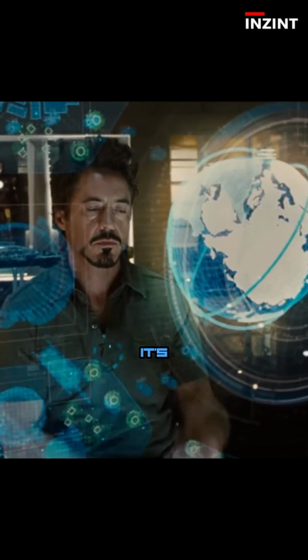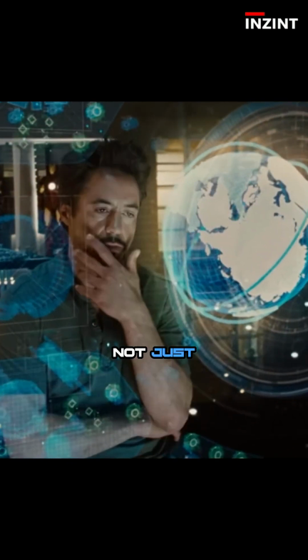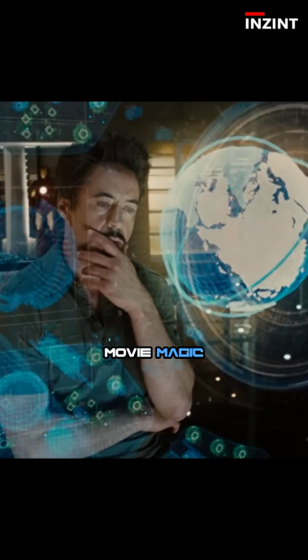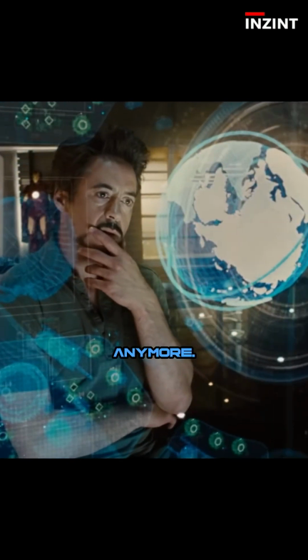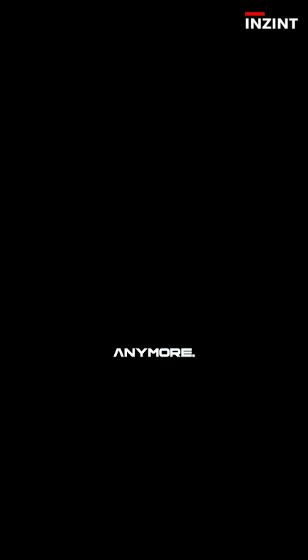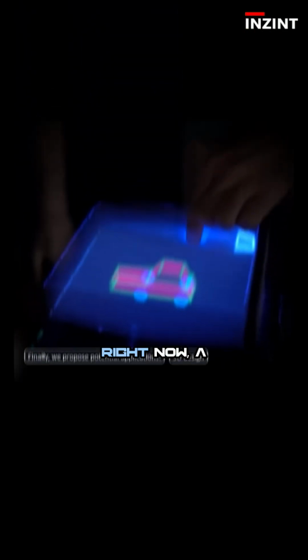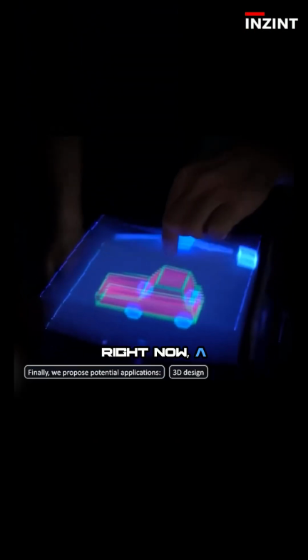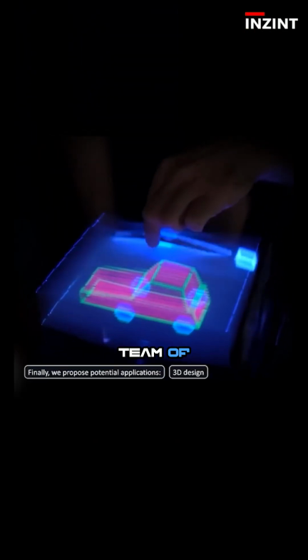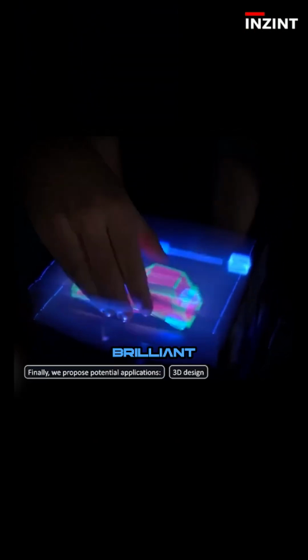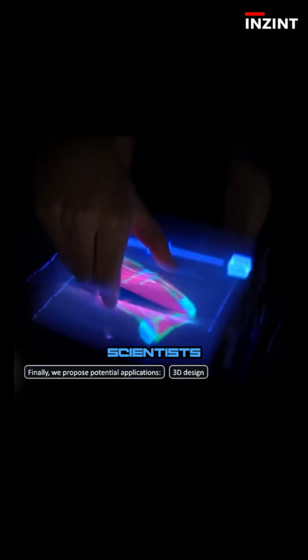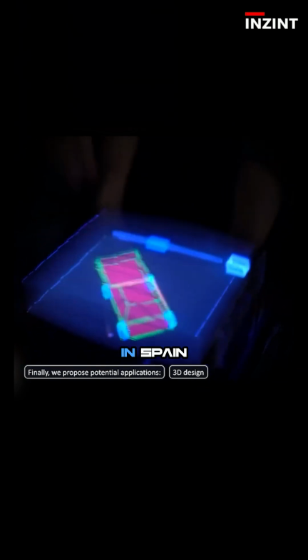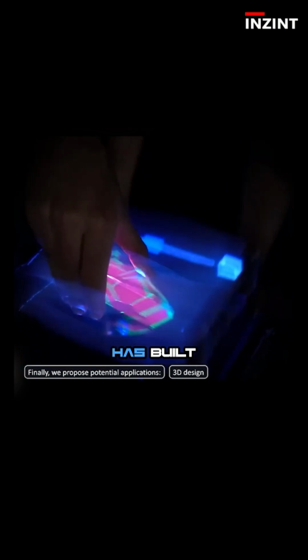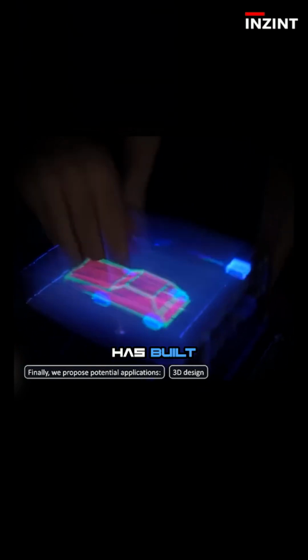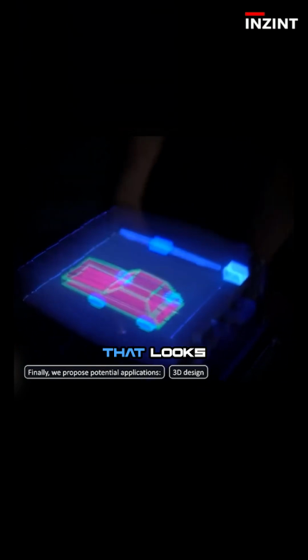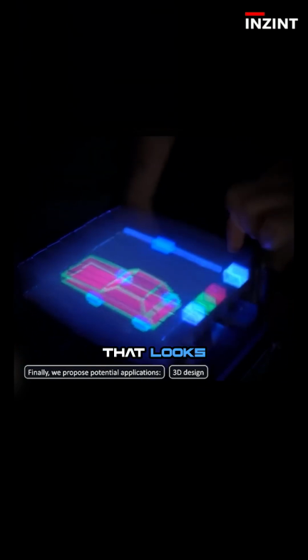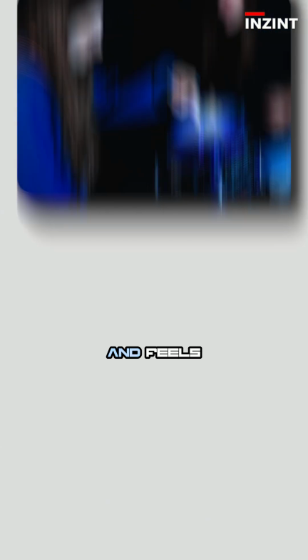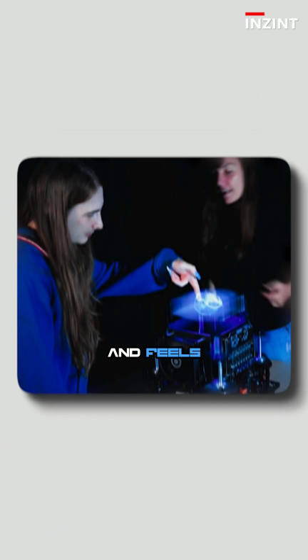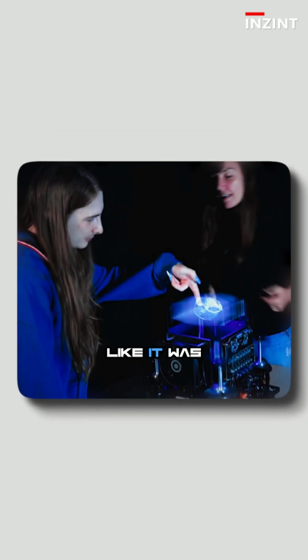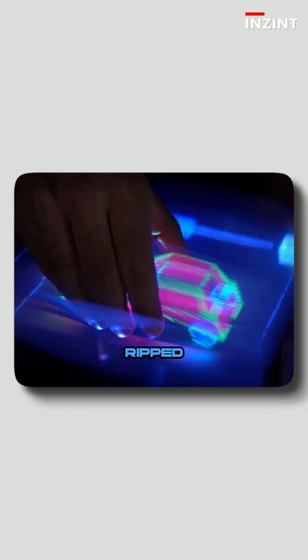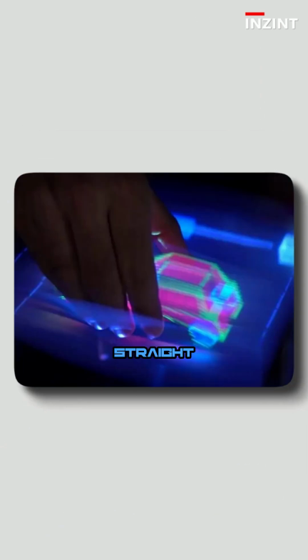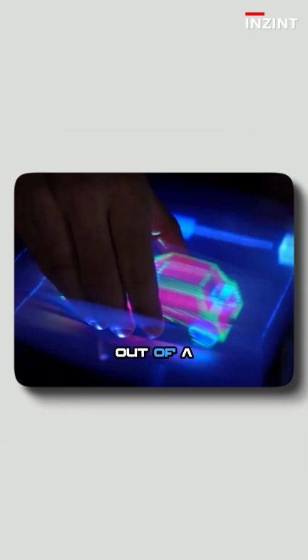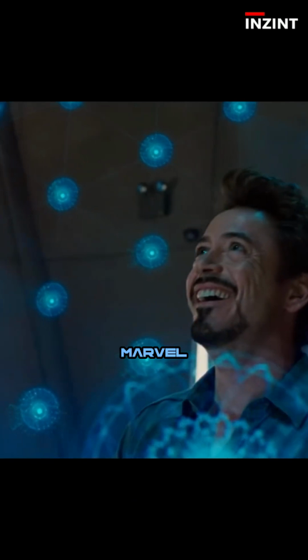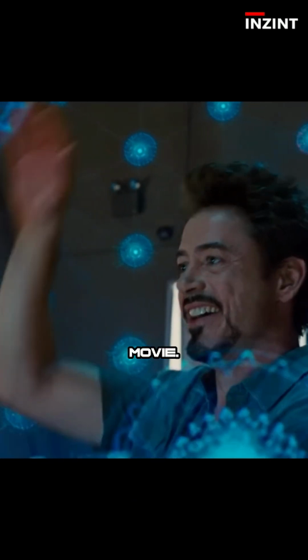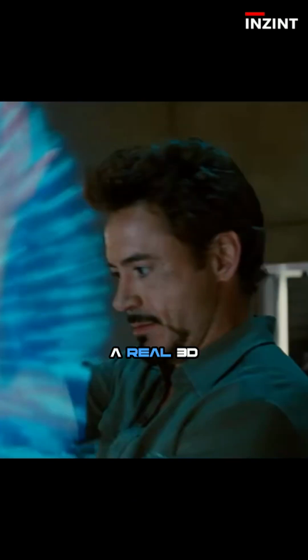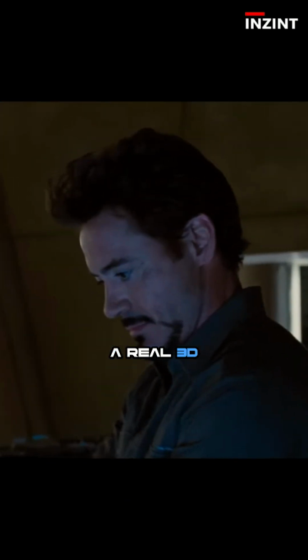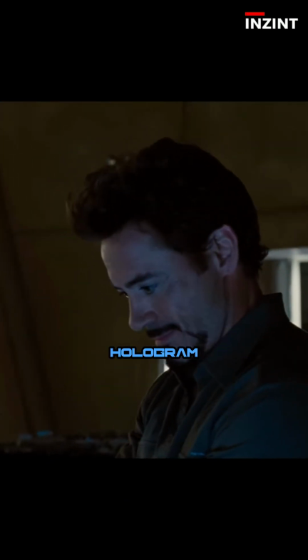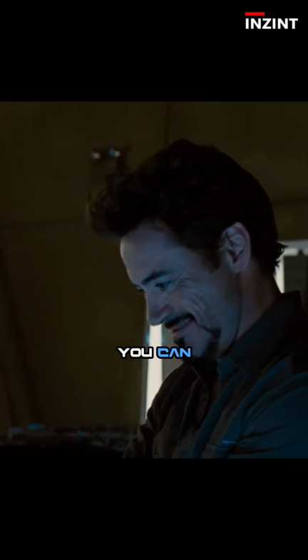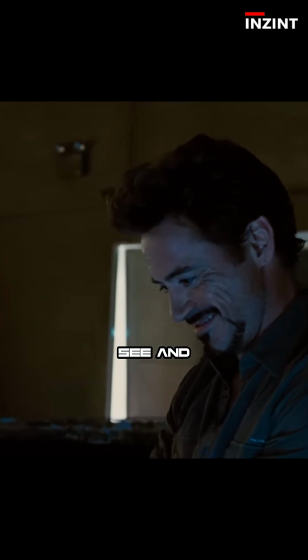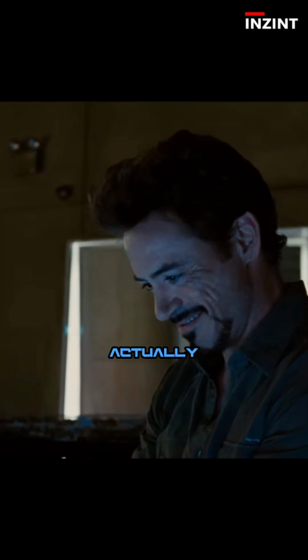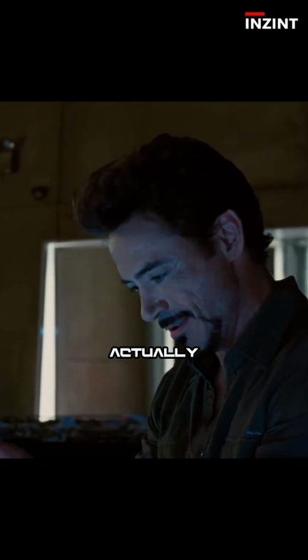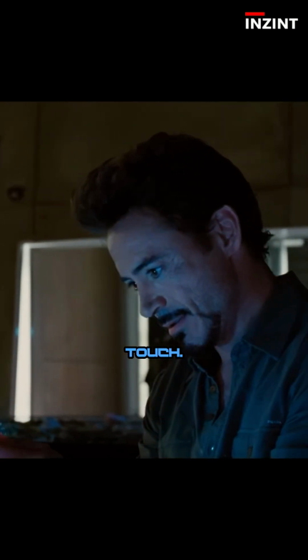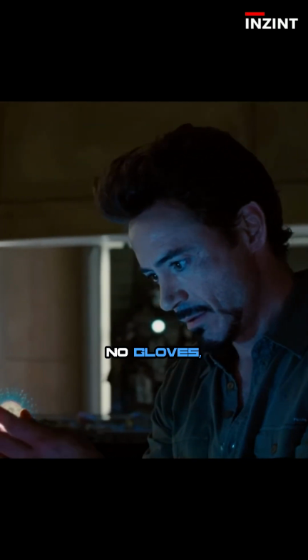It's not just movie magic anymore. Right now, a team of brilliant scientists in Spain has built something that looks and feels like it was ripped straight out of a Marvel movie.